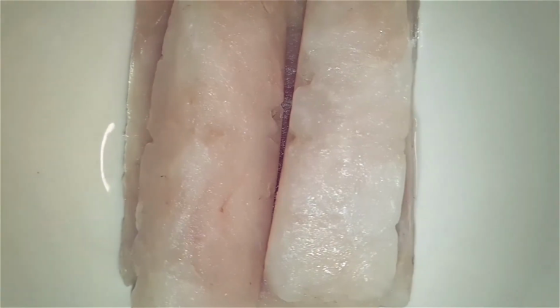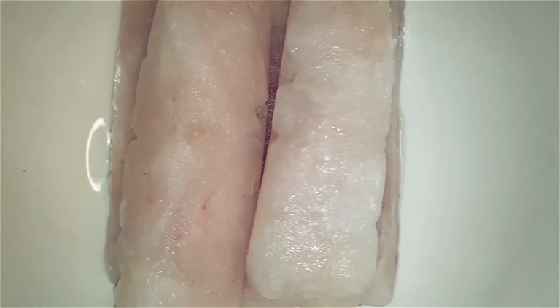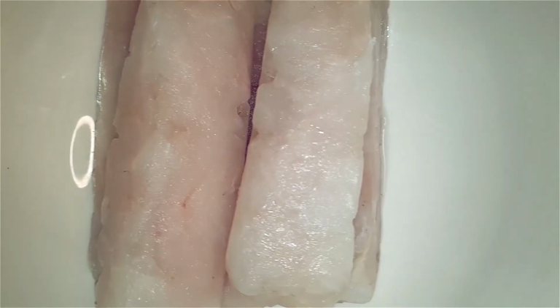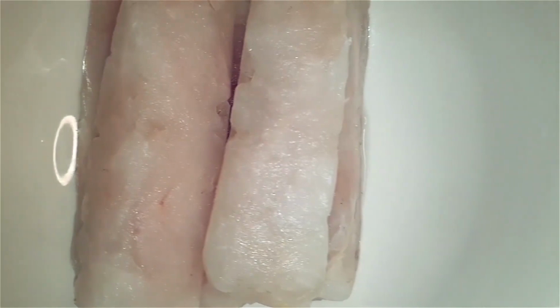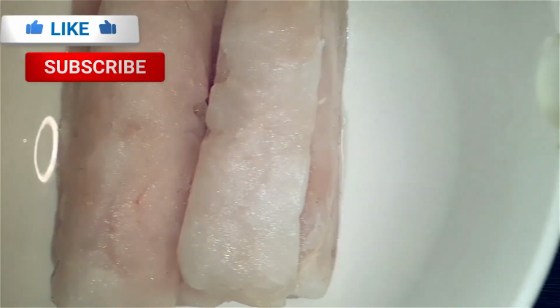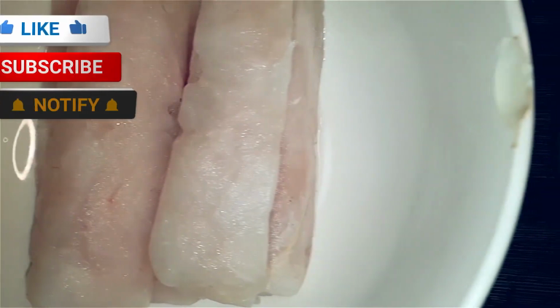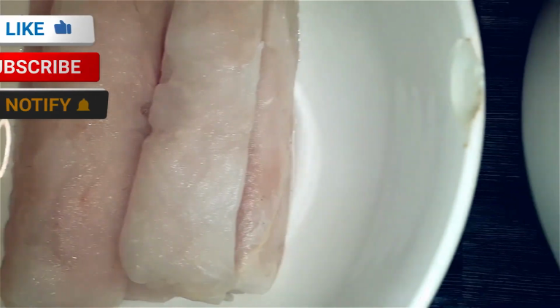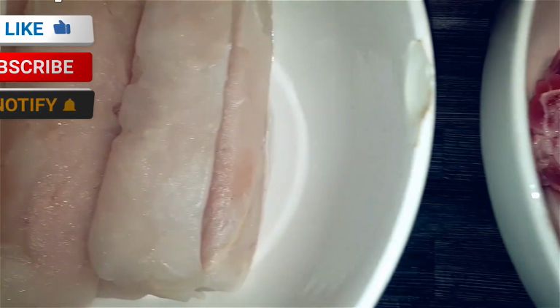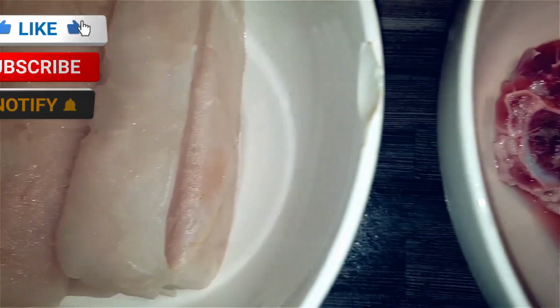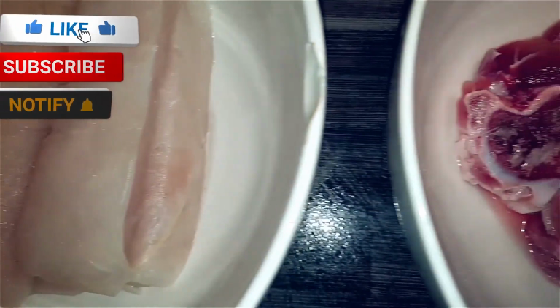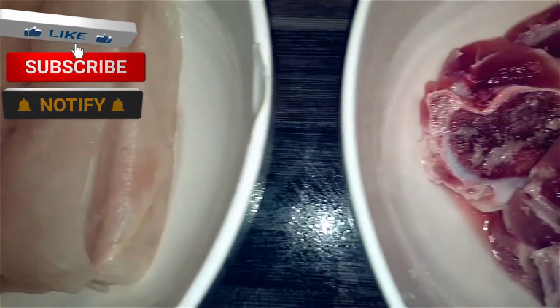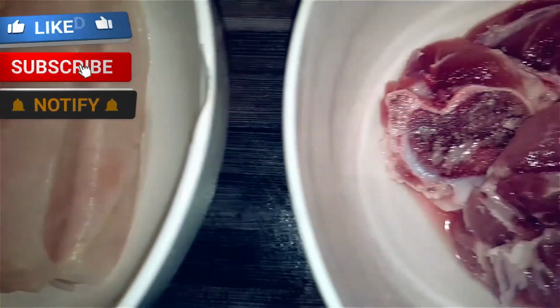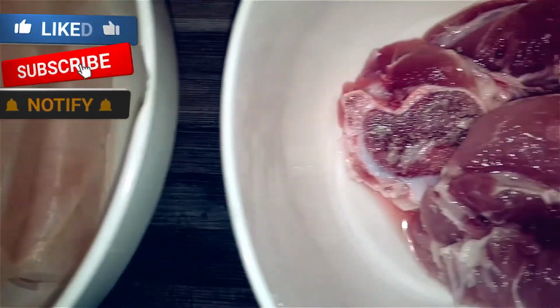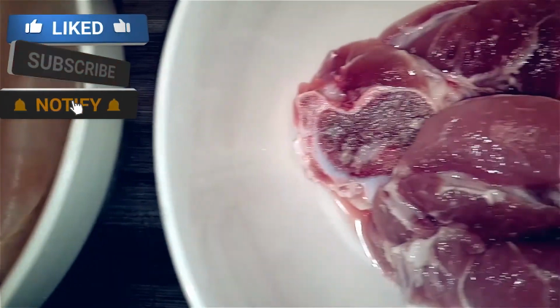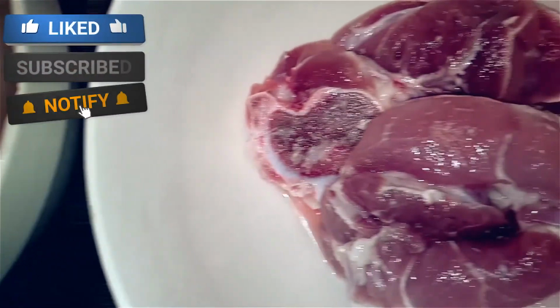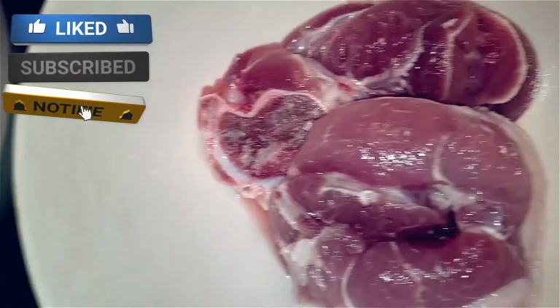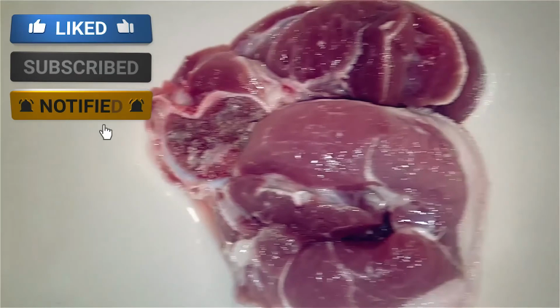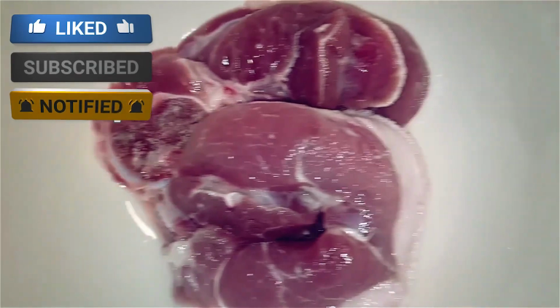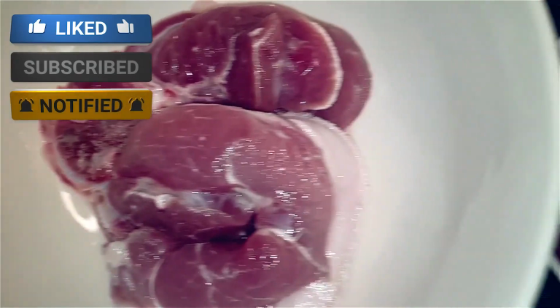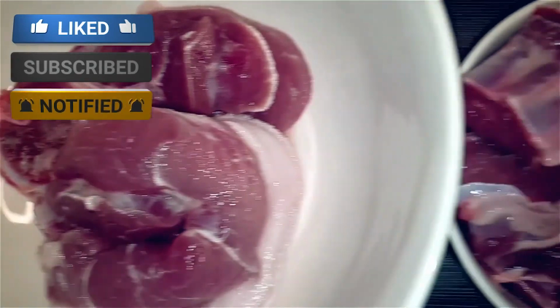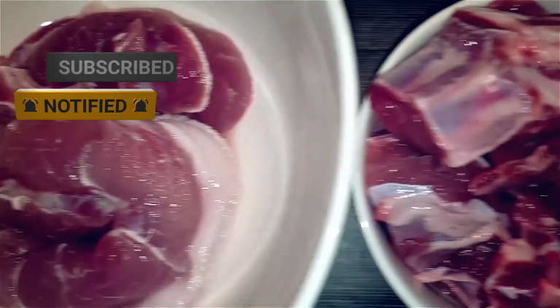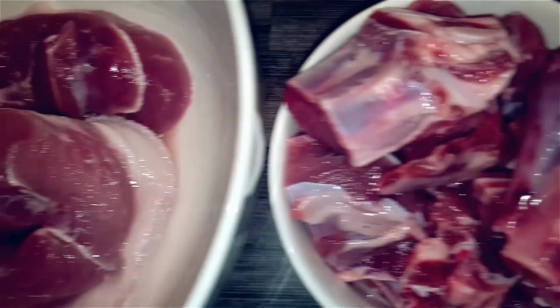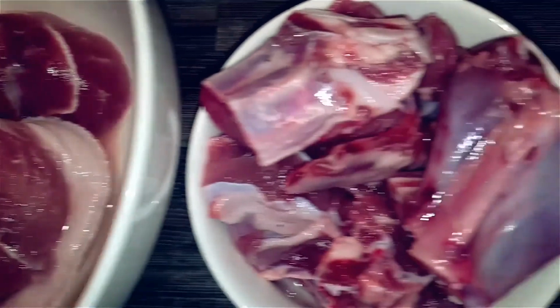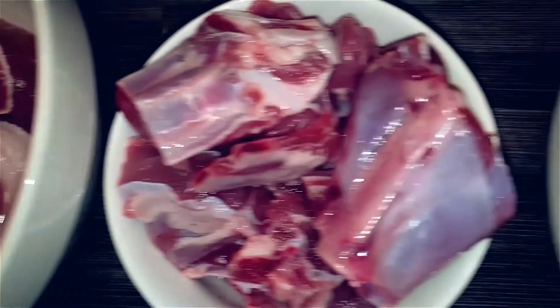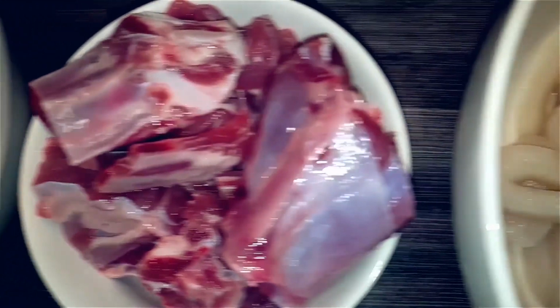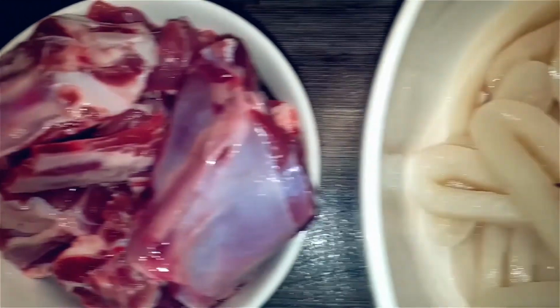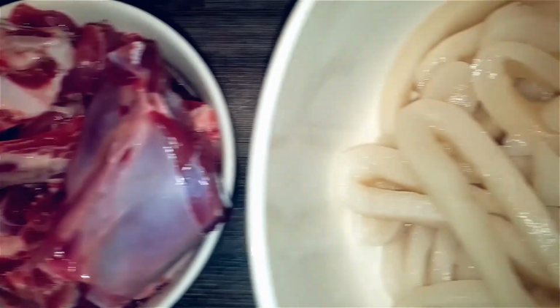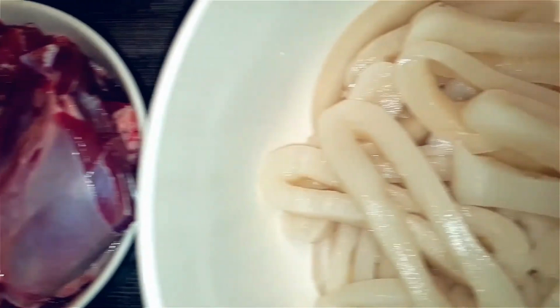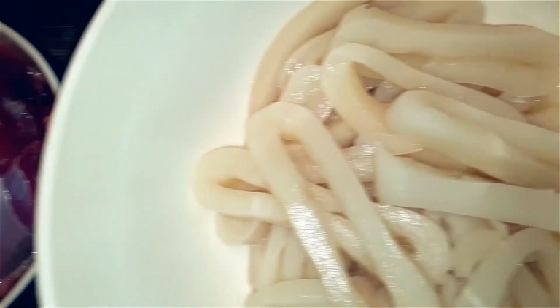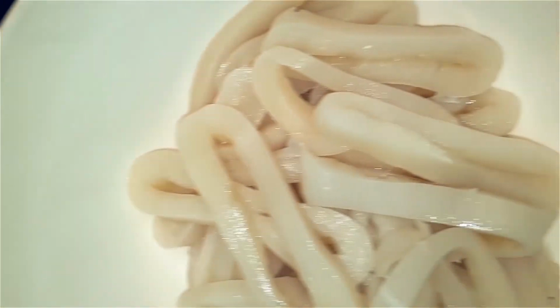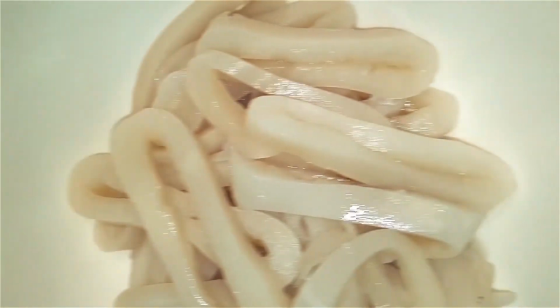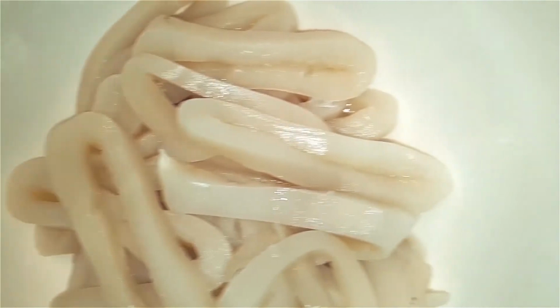Welcome to another episode of fun in the kitchen with Chi Chi from Kabi Enterprise. What I have on my table today is hake, pork, goat meat, calamari and chicken.